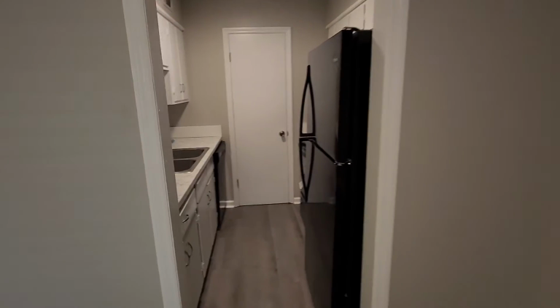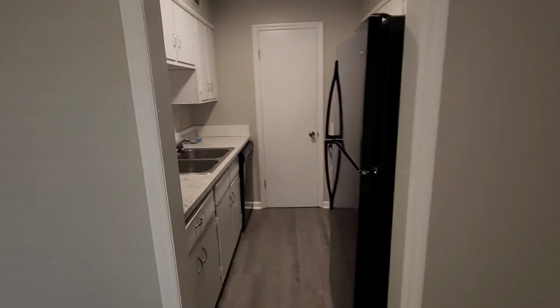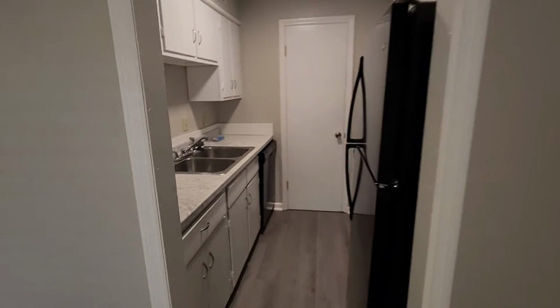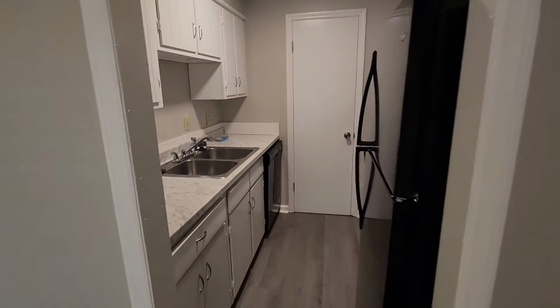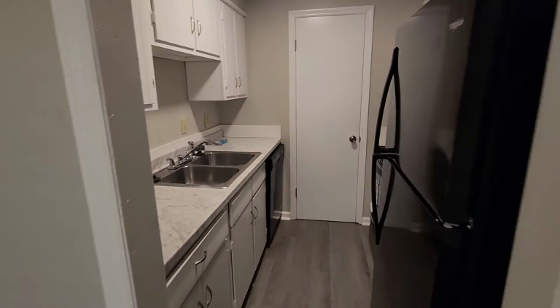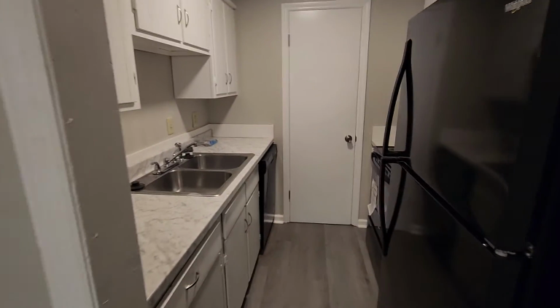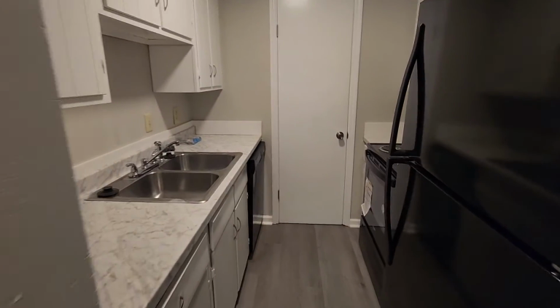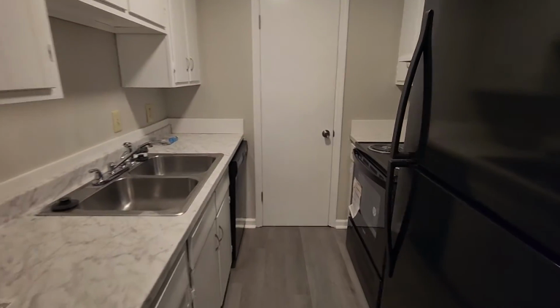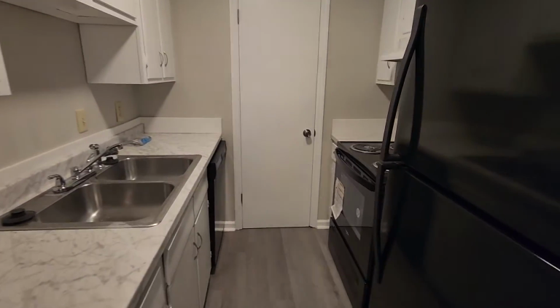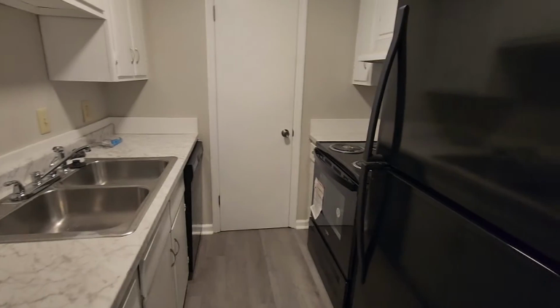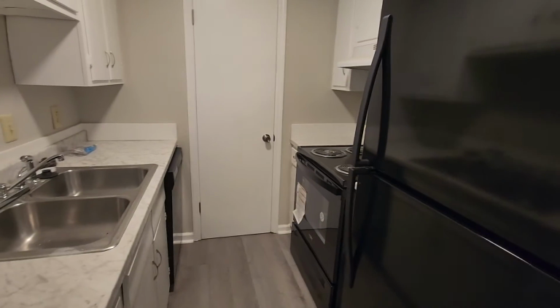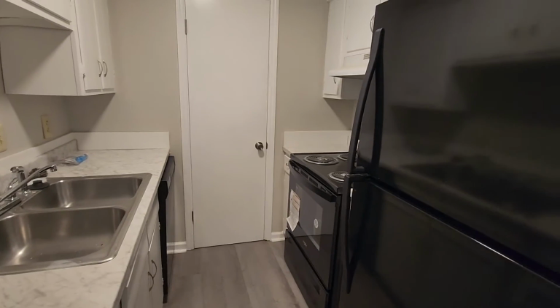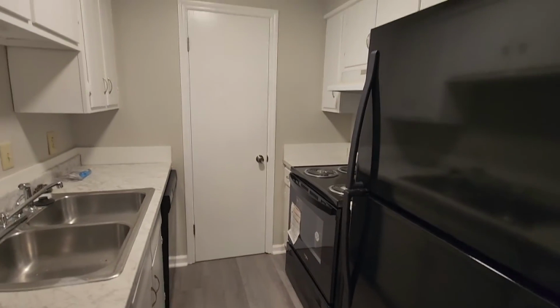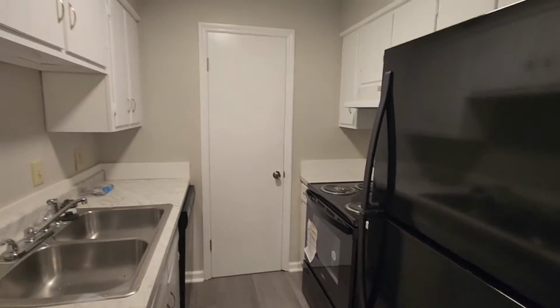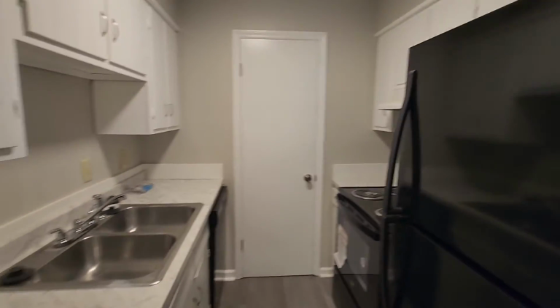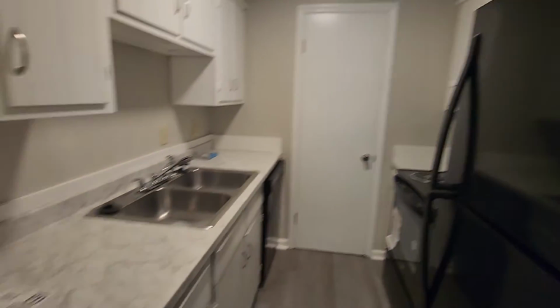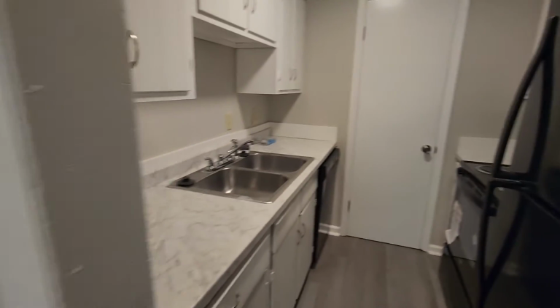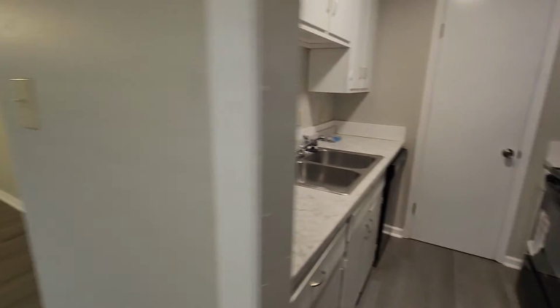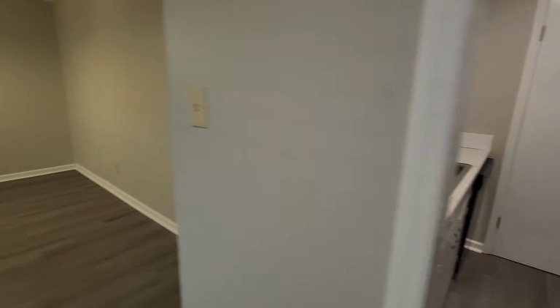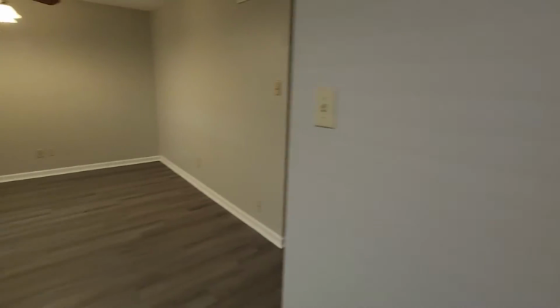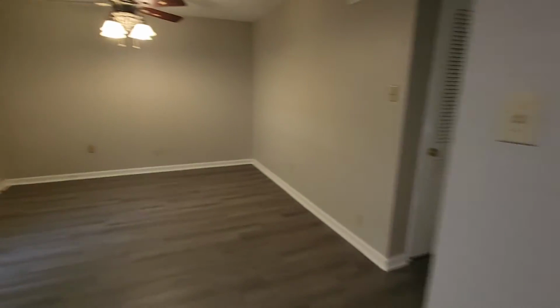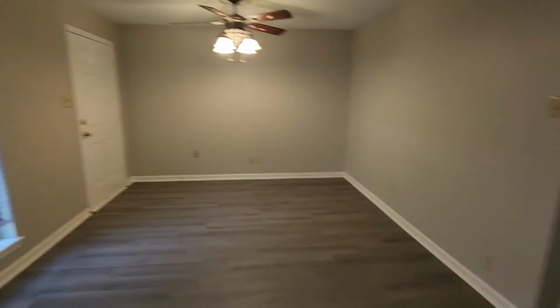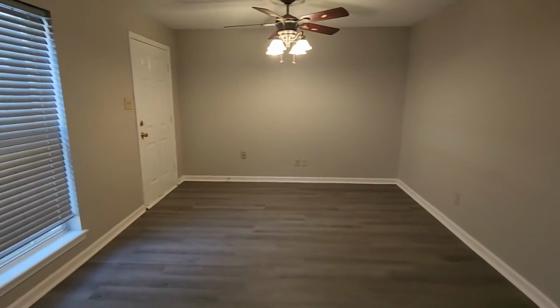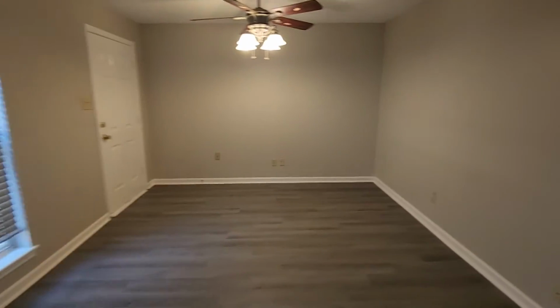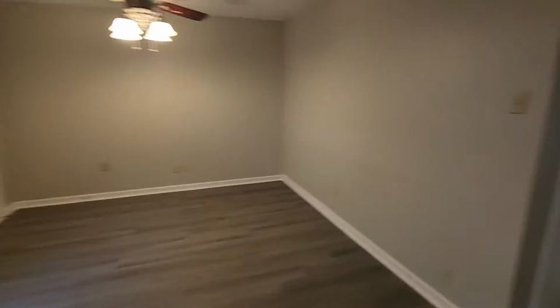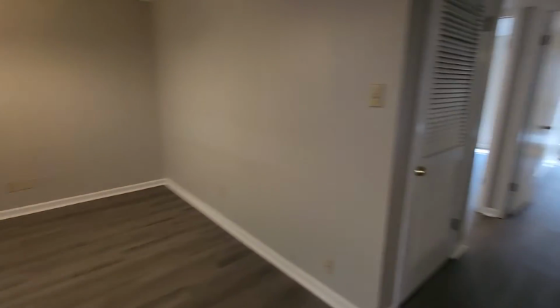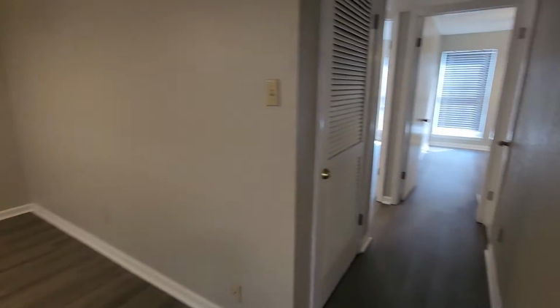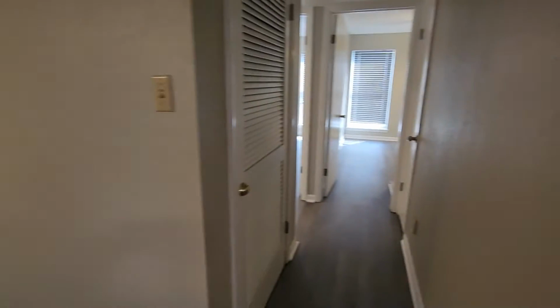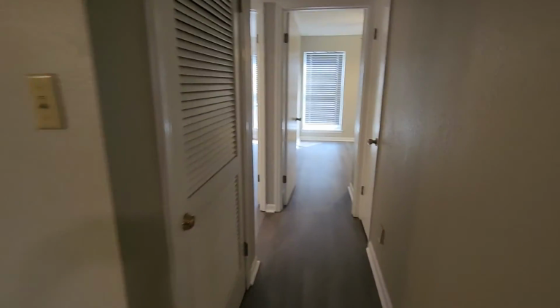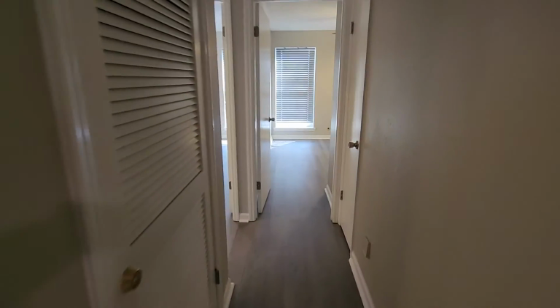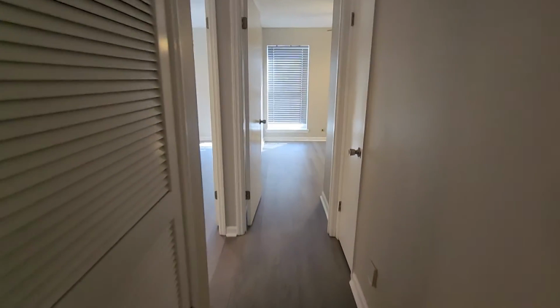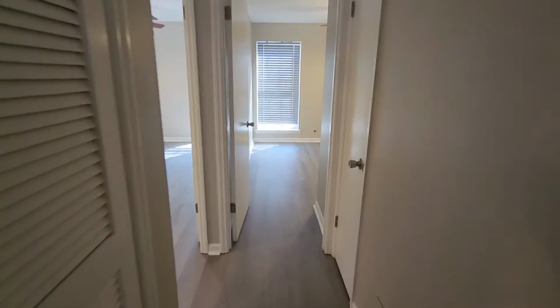It comes with a refrigerator, dishwasher, range, and a pantry. It does have central heat and air. Updated light fixtures throughout.